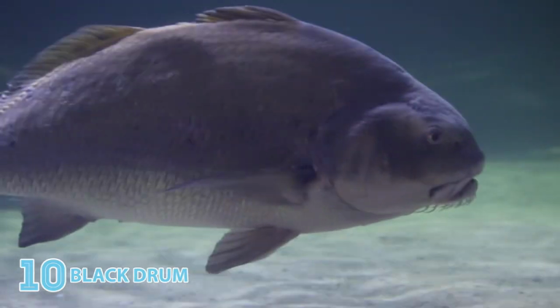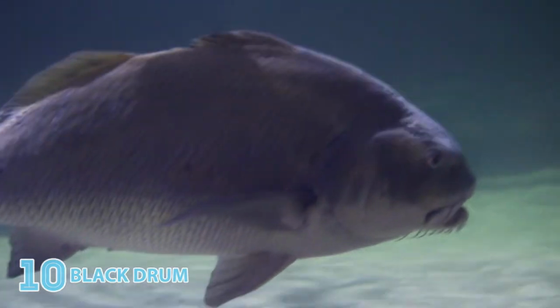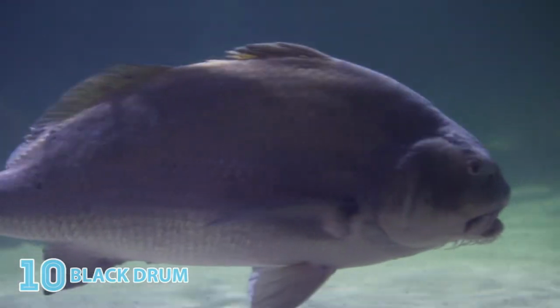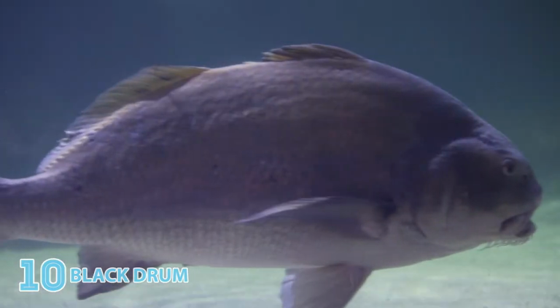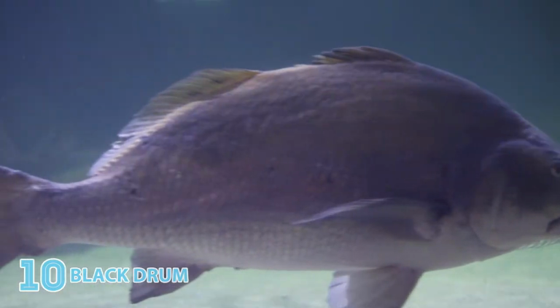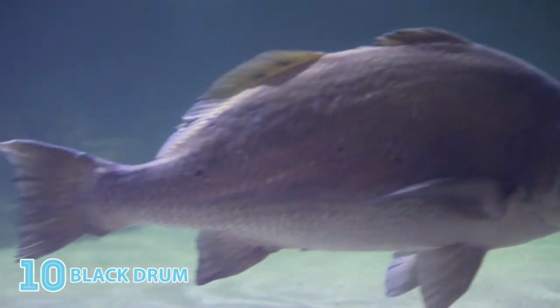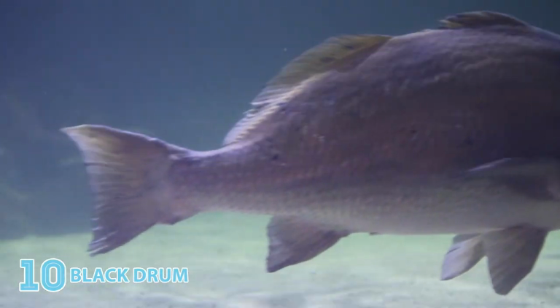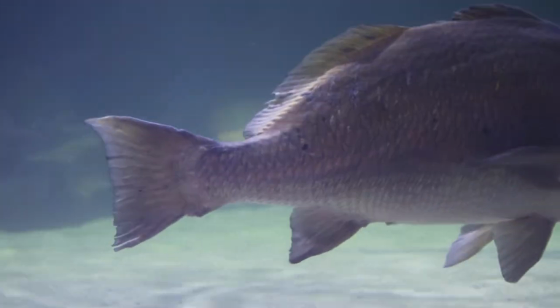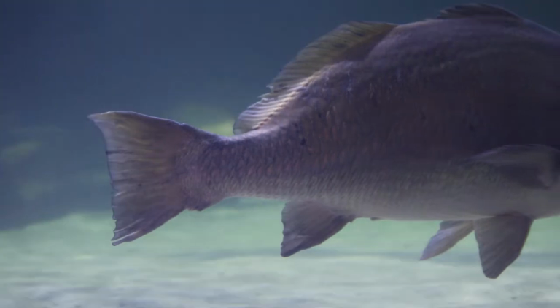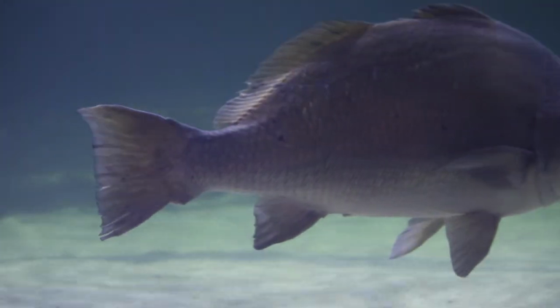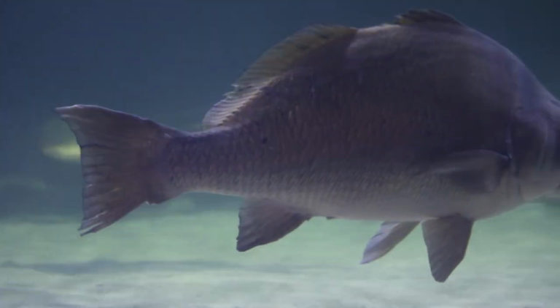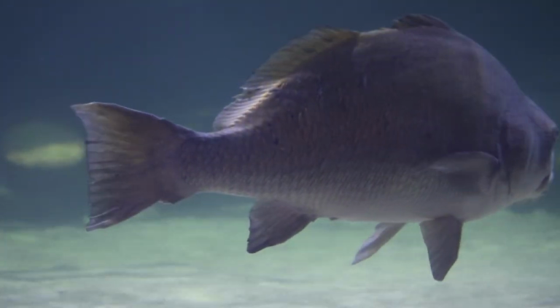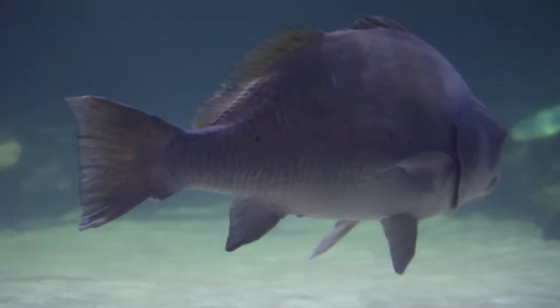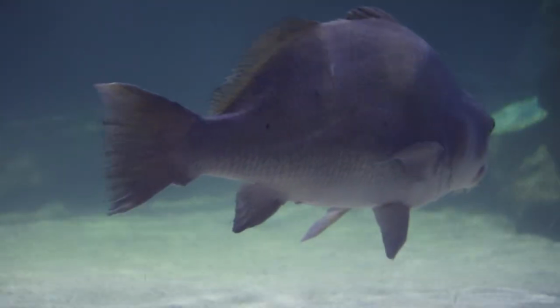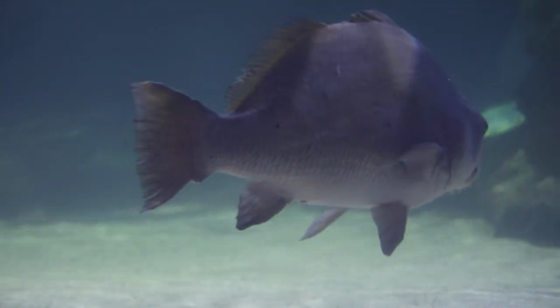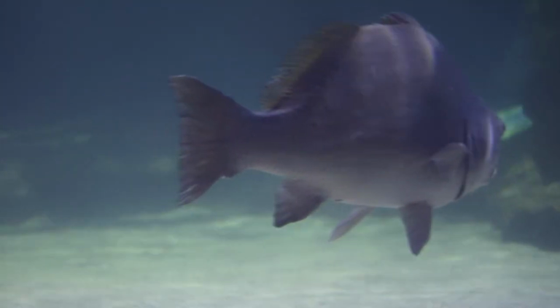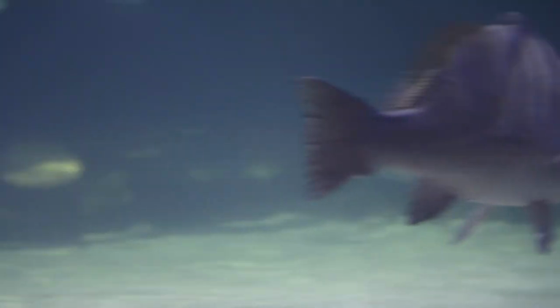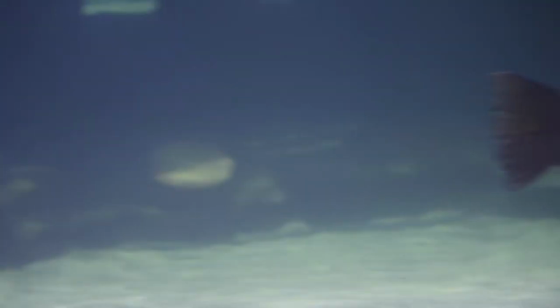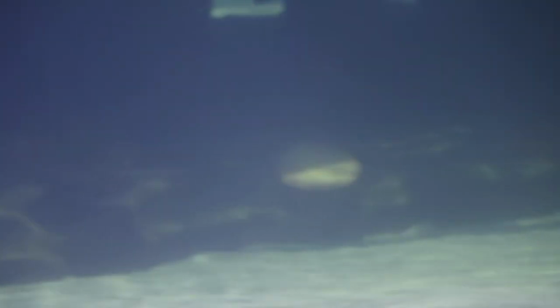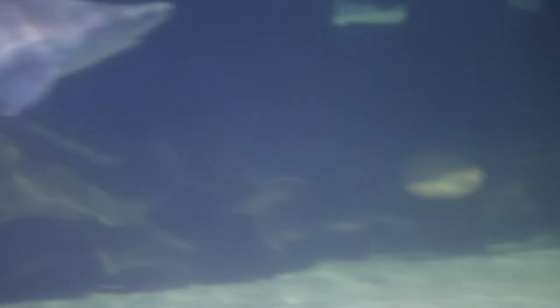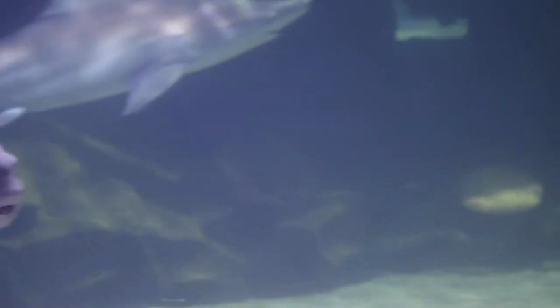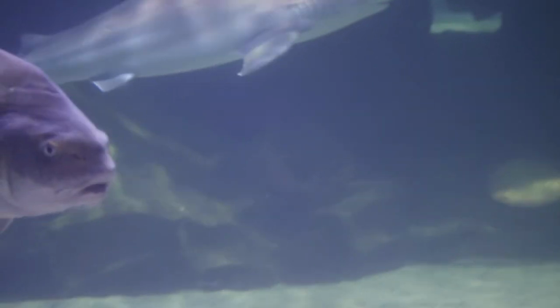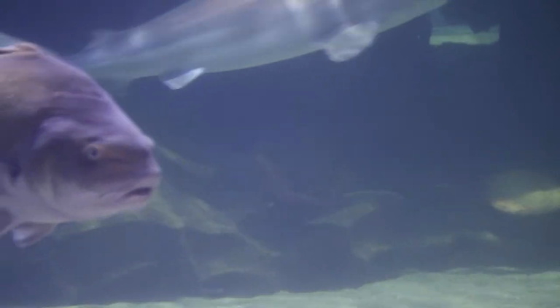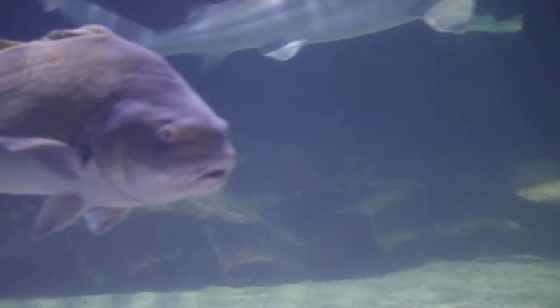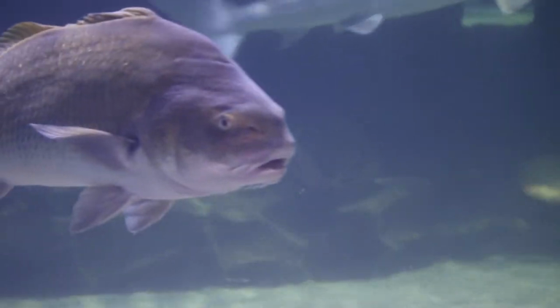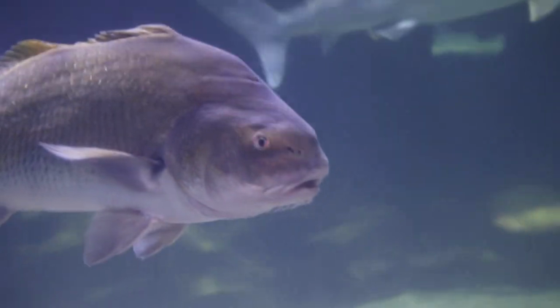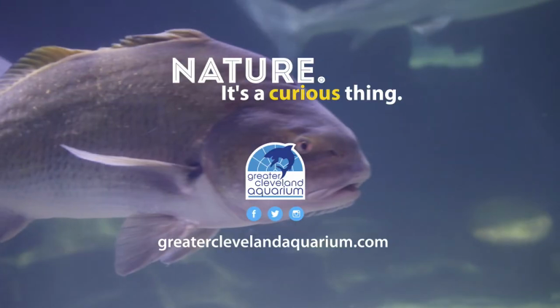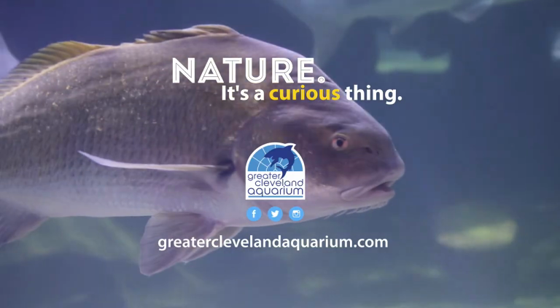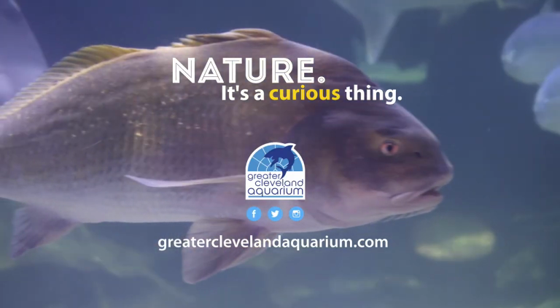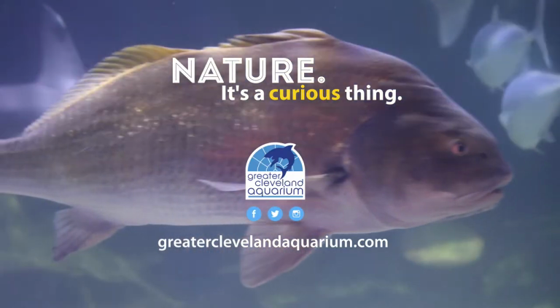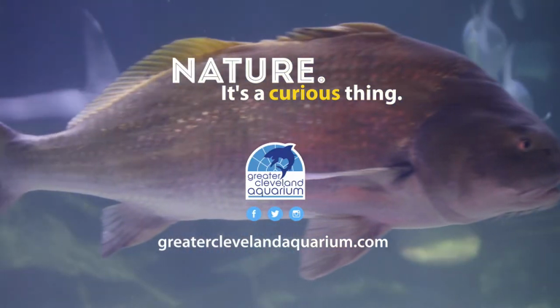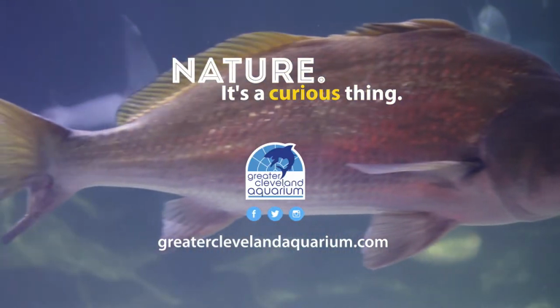This goateed beauty has the sensory barbels of a grizzled roadie and the musical chops to match. The black drum can make croaking or drumming sounds by vibrating its own swim bladder. Nature — it's a curious thing.